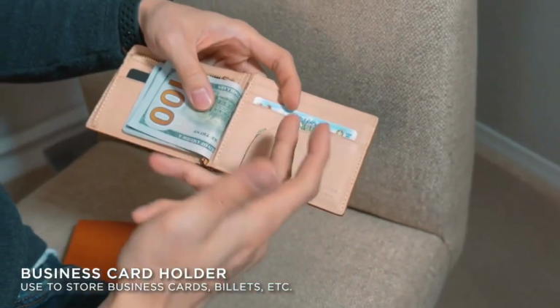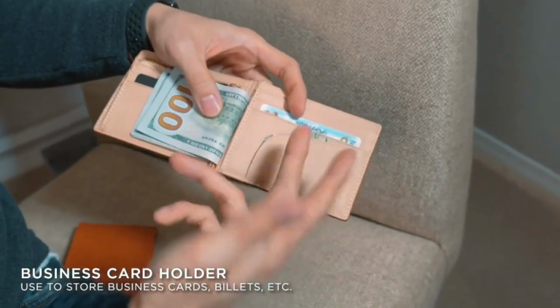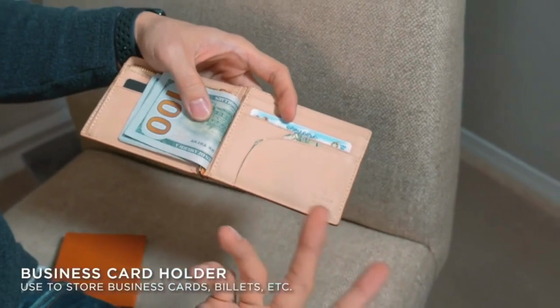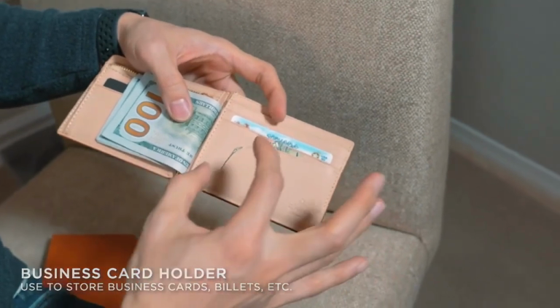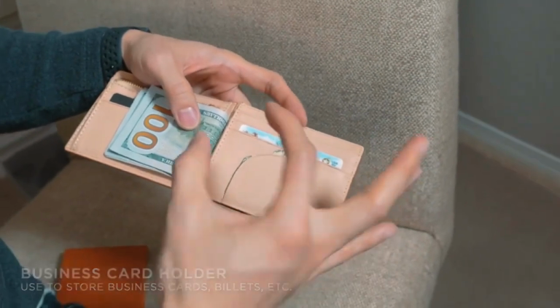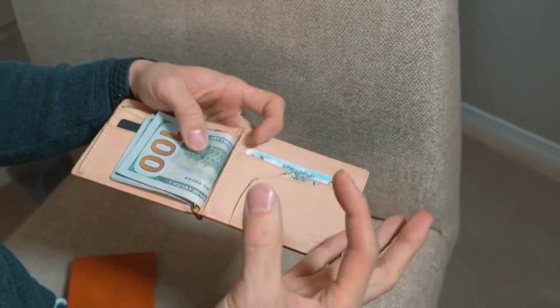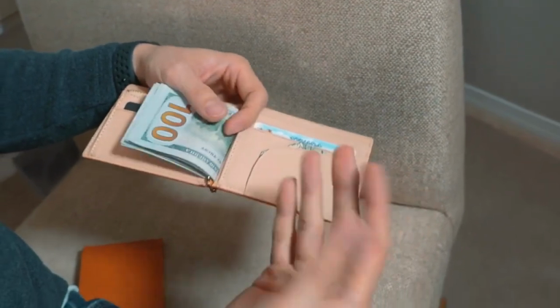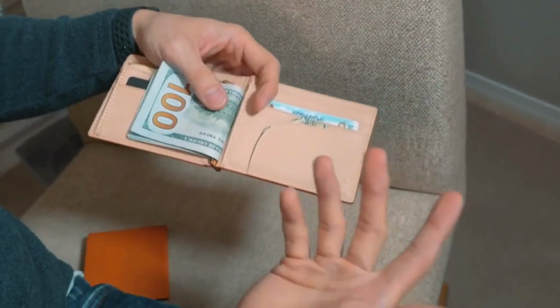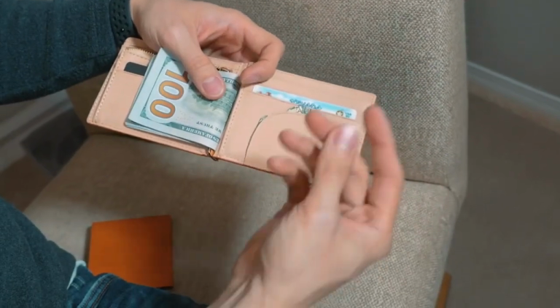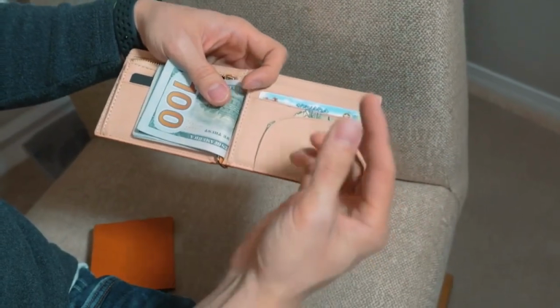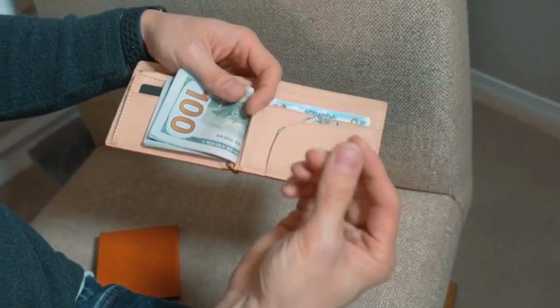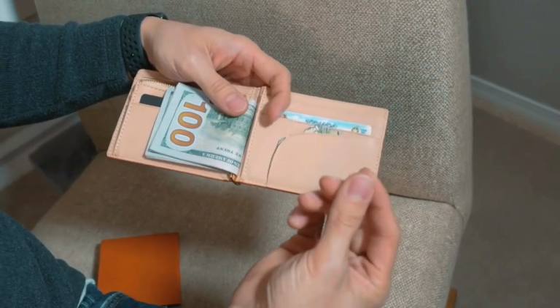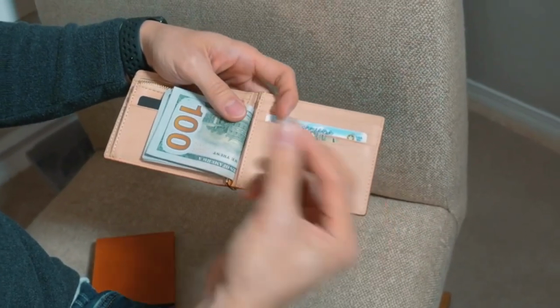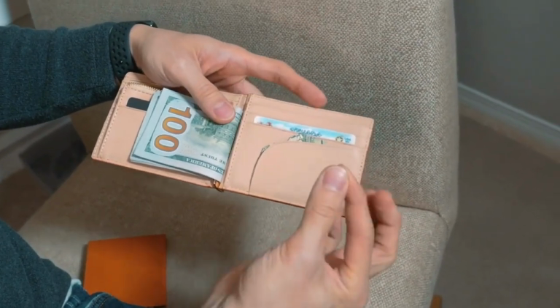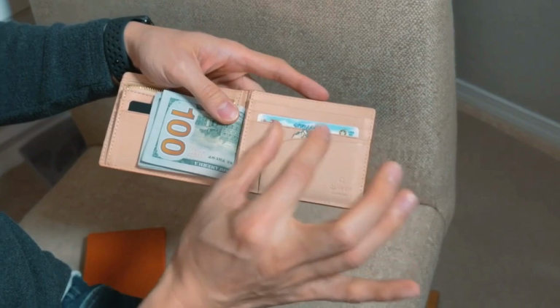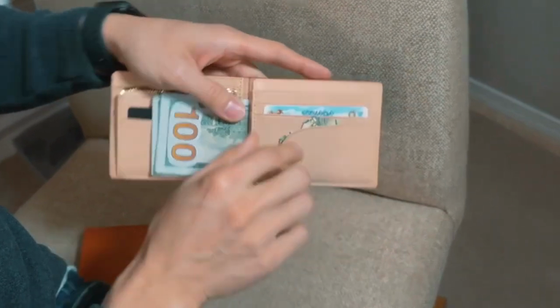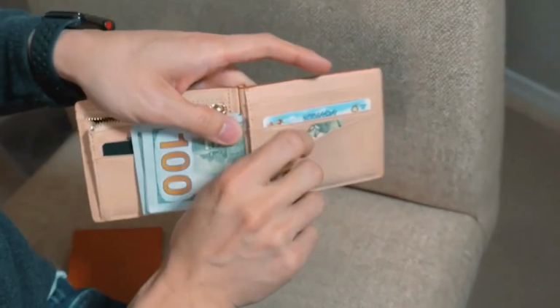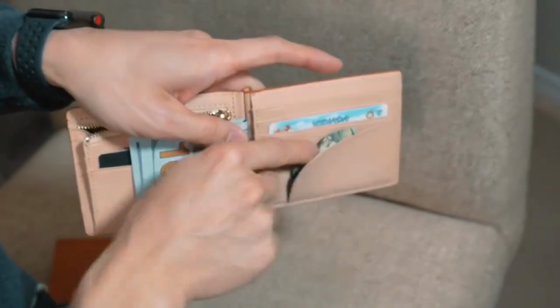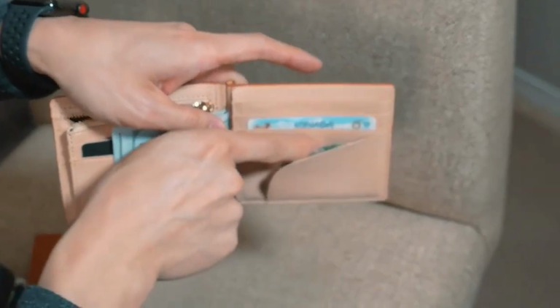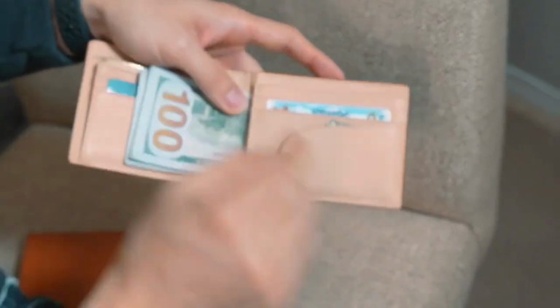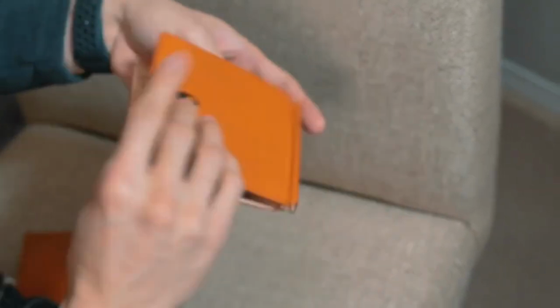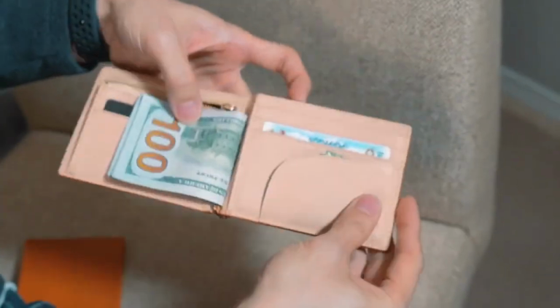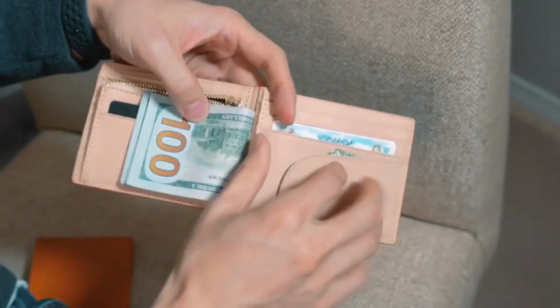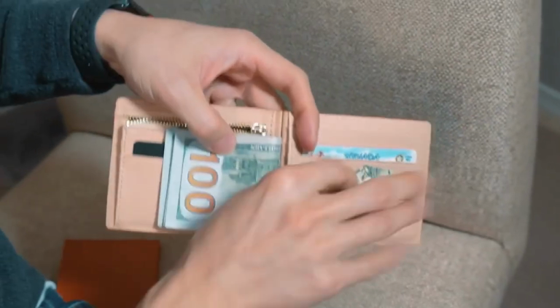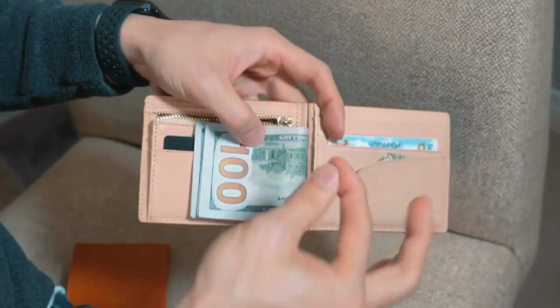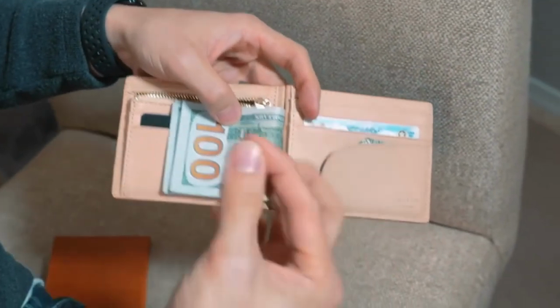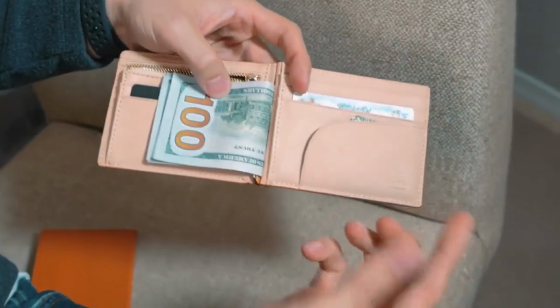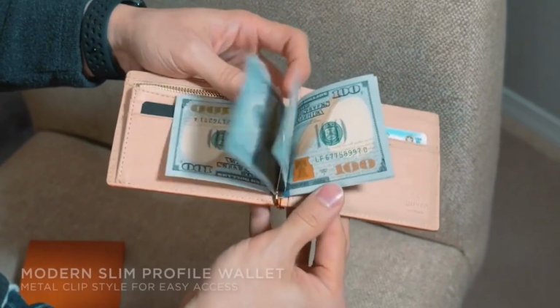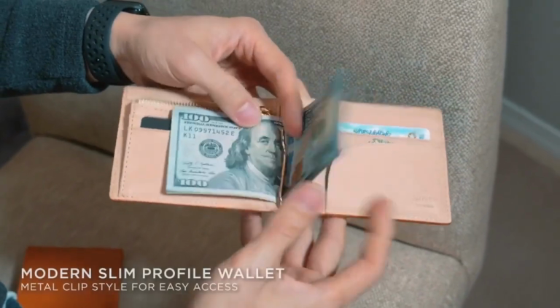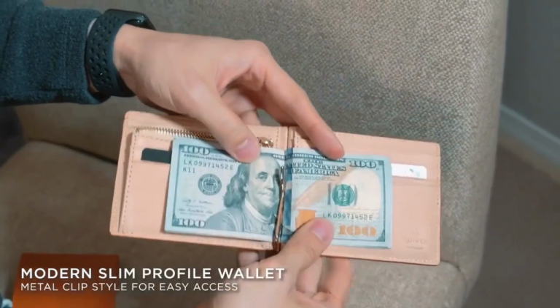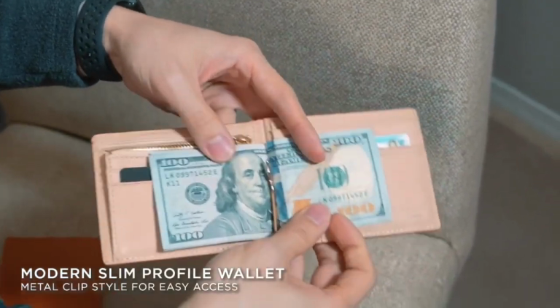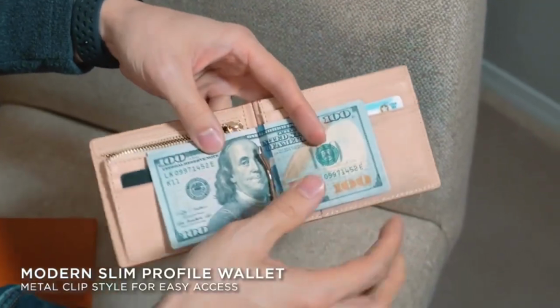Another thing I like to include is a paper clip by Jay Sankey. If you have a folded card or anything small, you can just slip it in here, and it's very easy to open it out and take it out to perform.